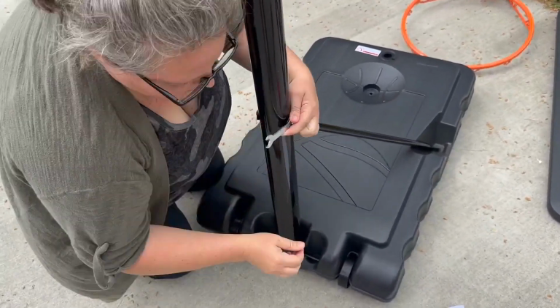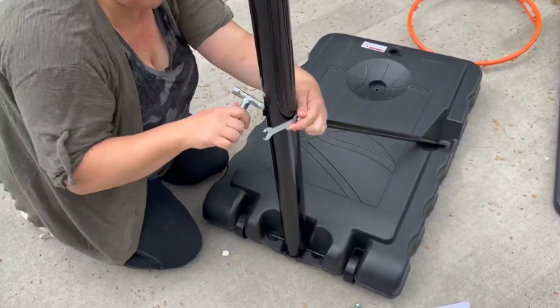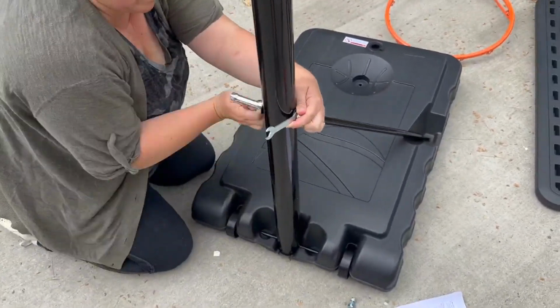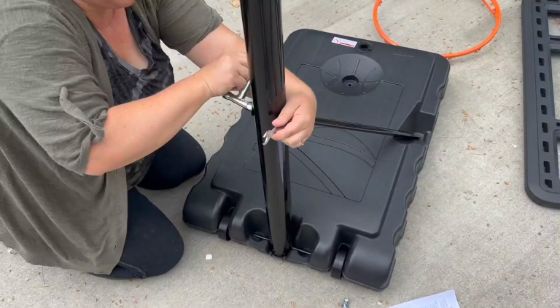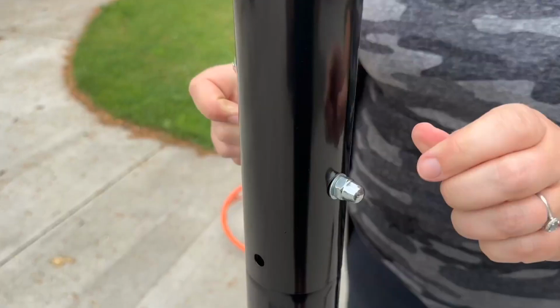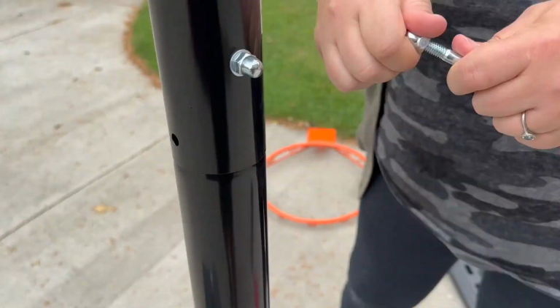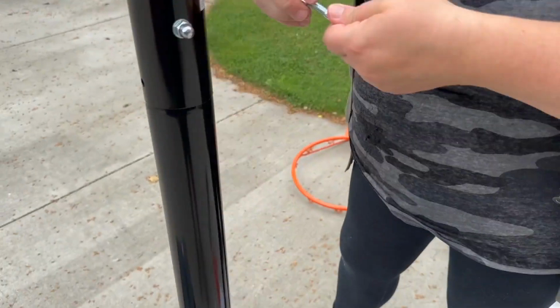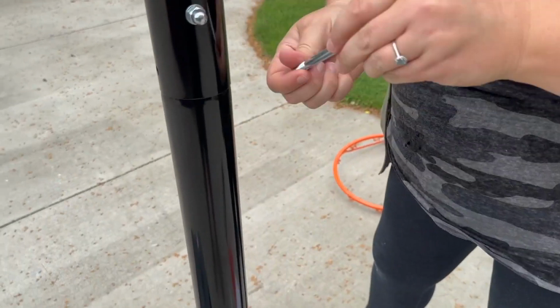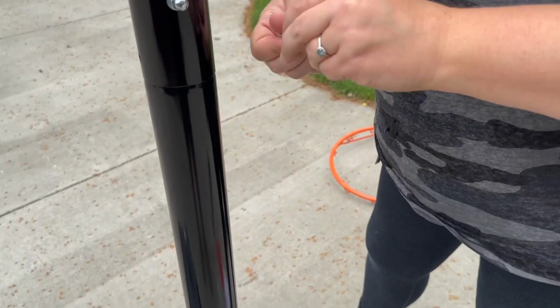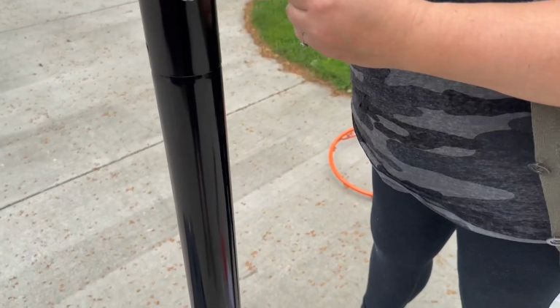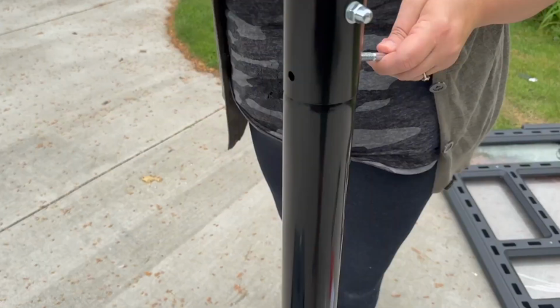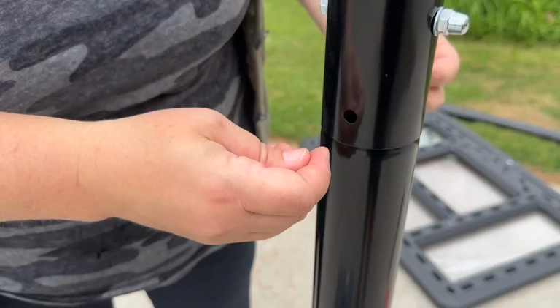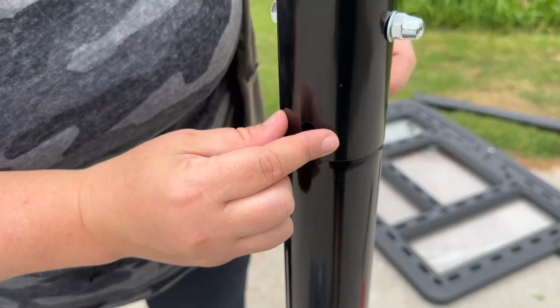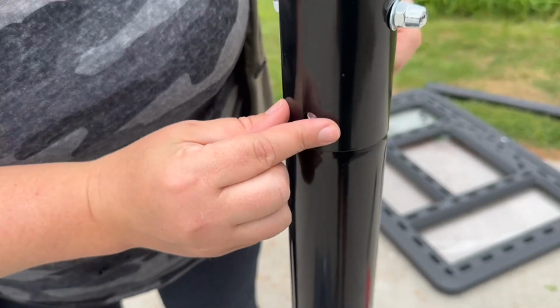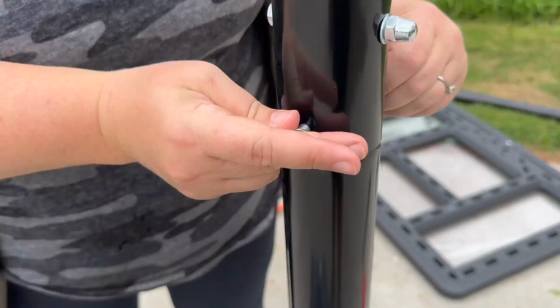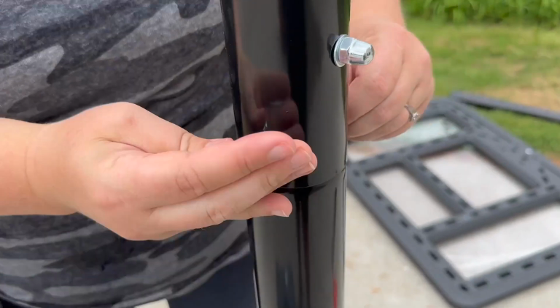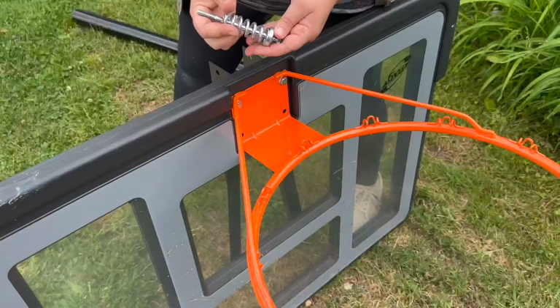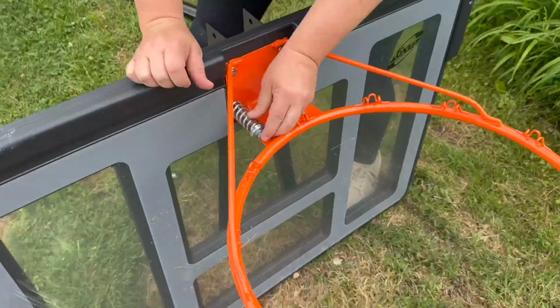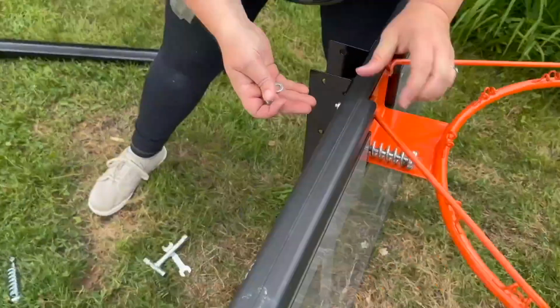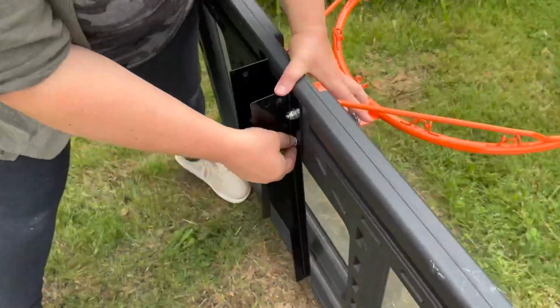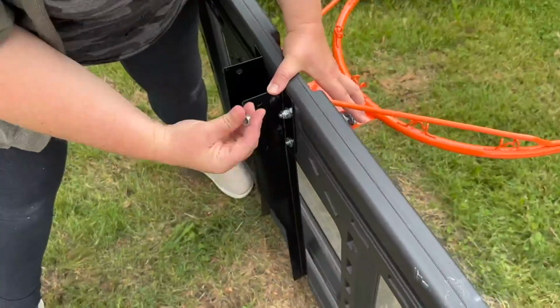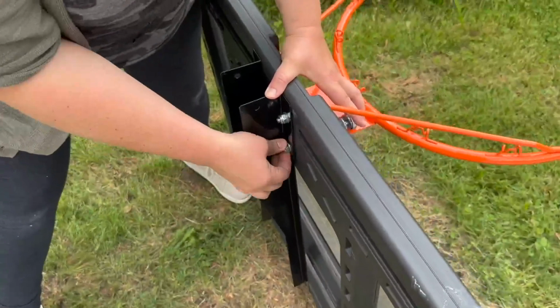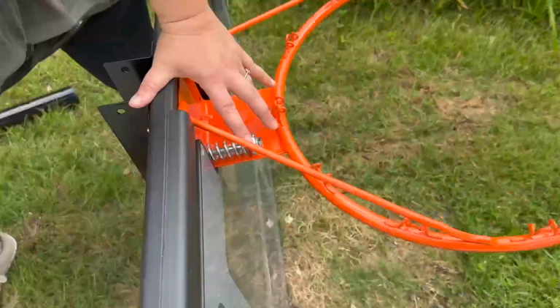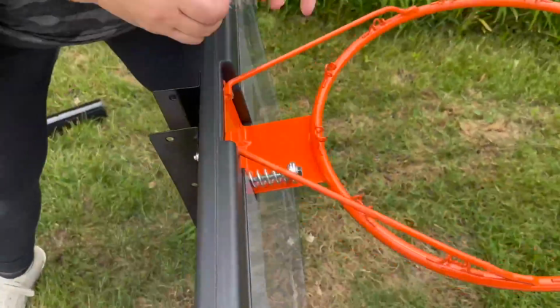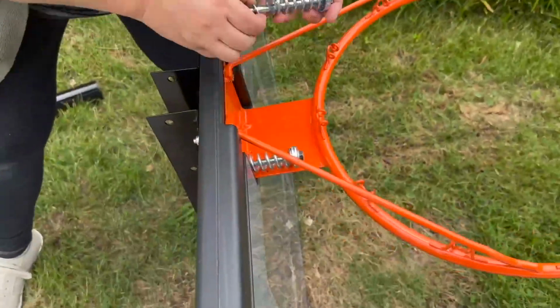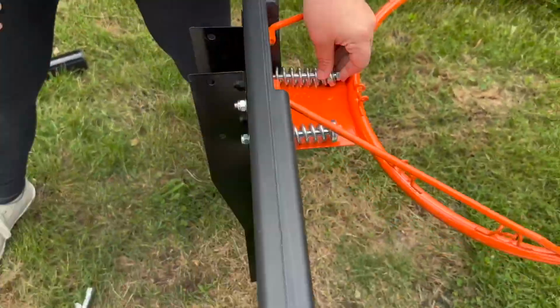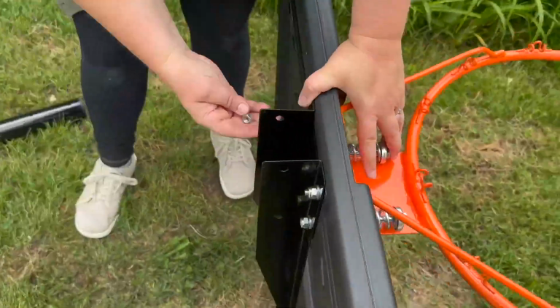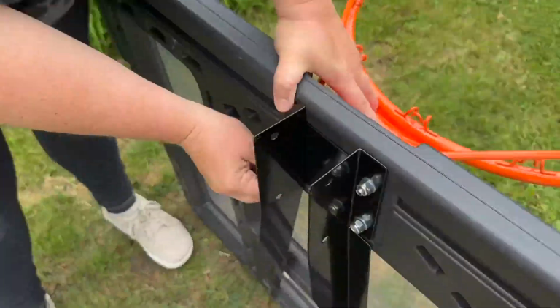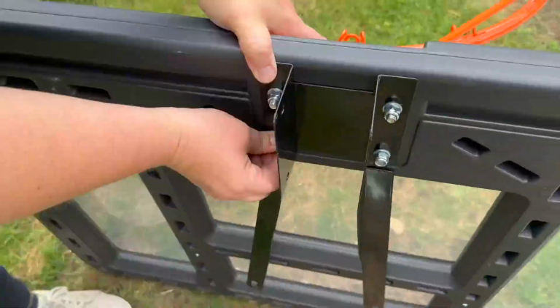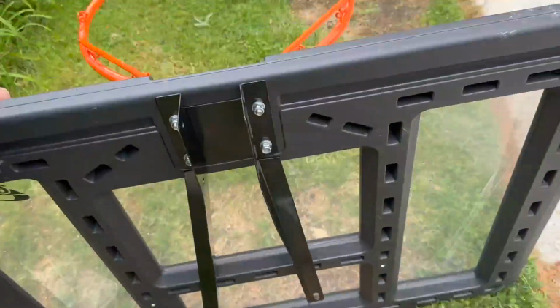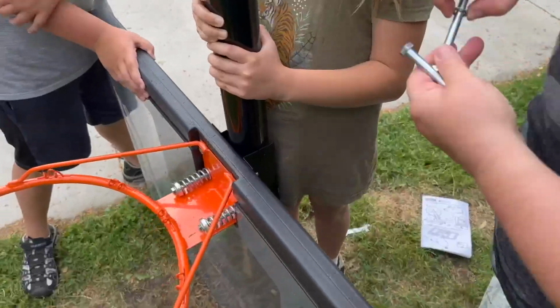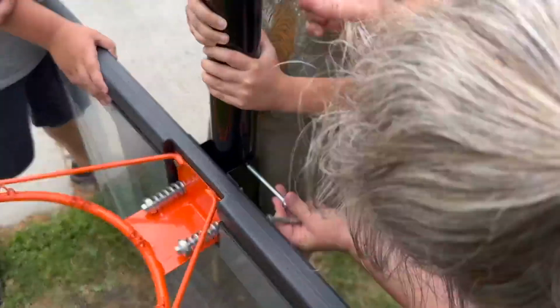Putting this together is so easy. I really only think you need one person, though it is helpful at the end to have an extra kid or helper to help prop it up. You screw on these shock absorbers to the backboard. The whole thing is shatterproof and weatherproof.